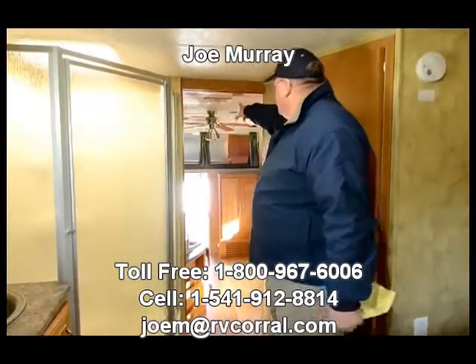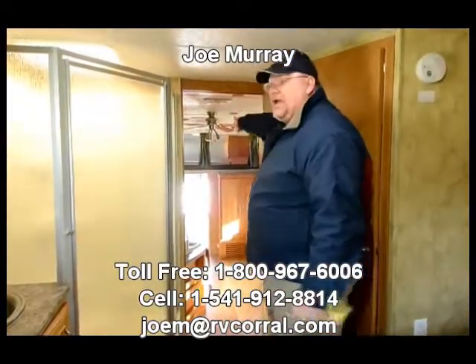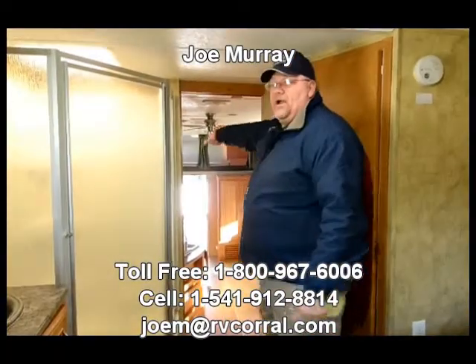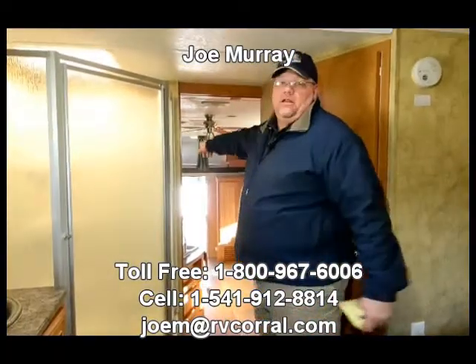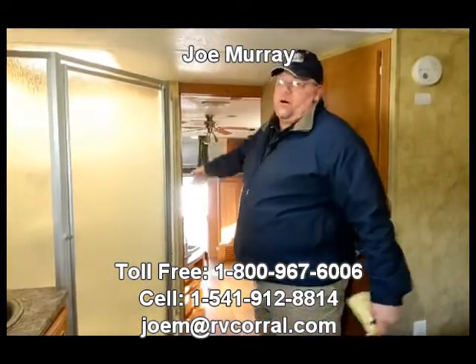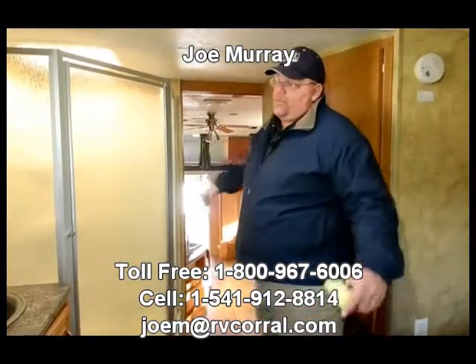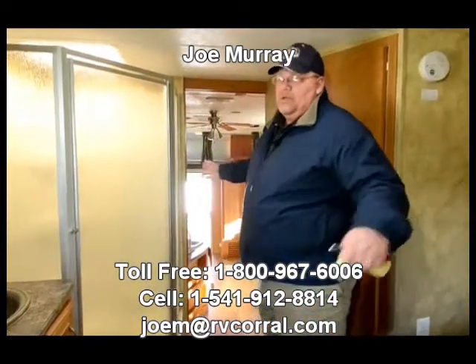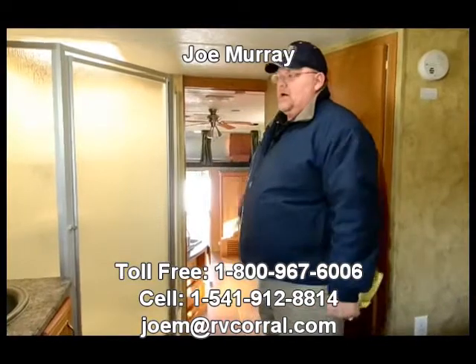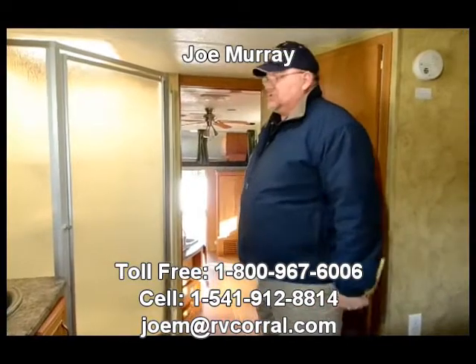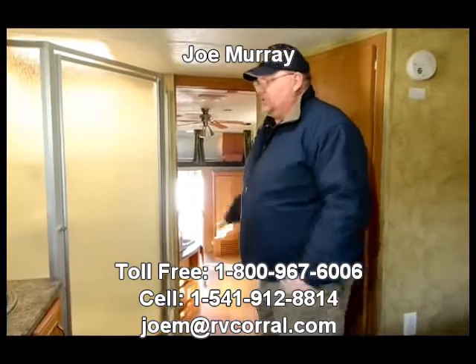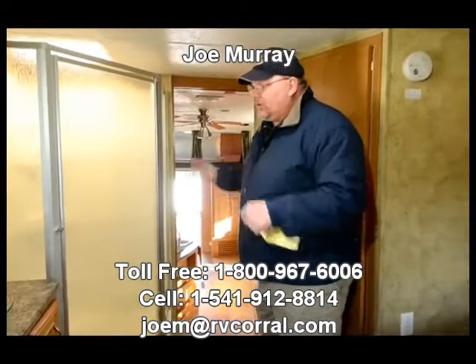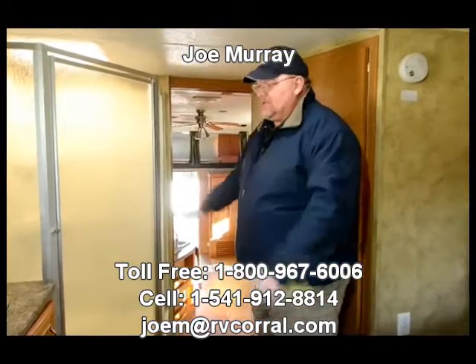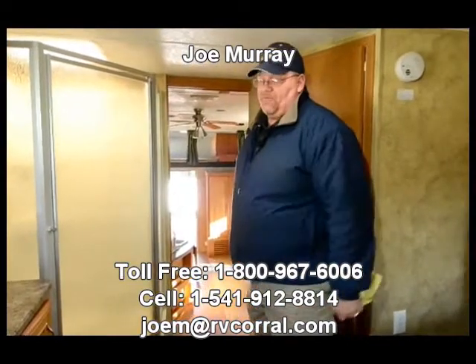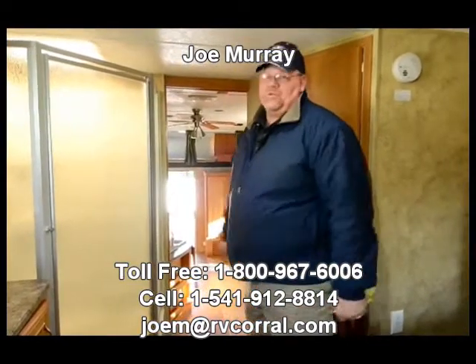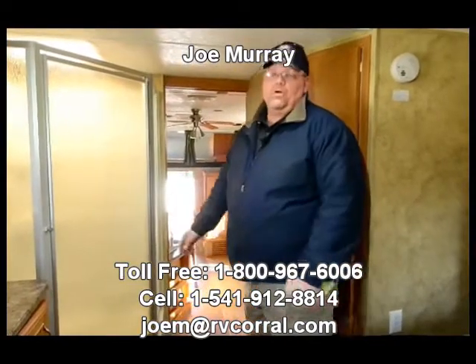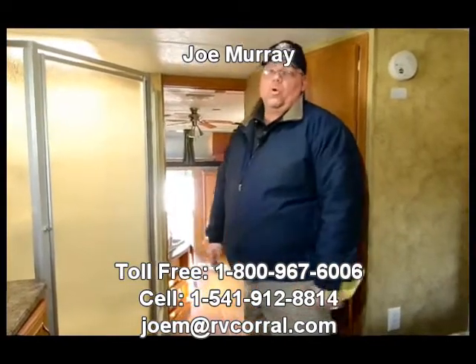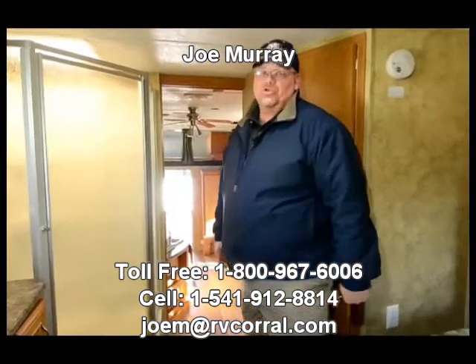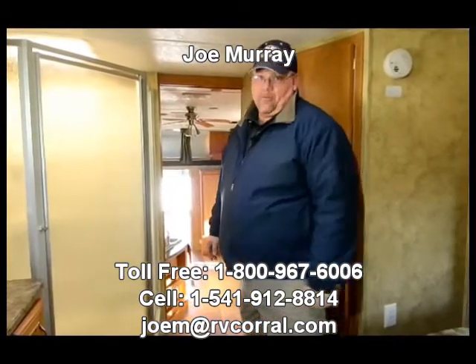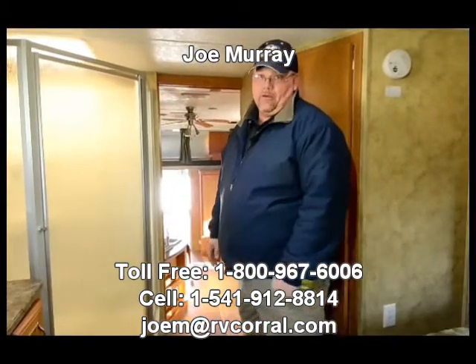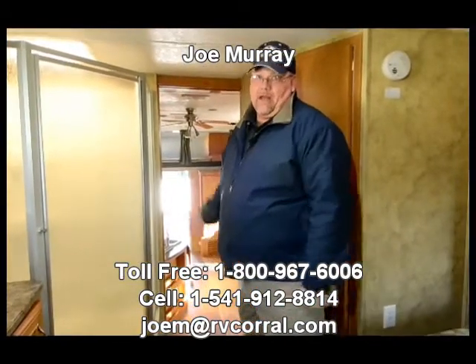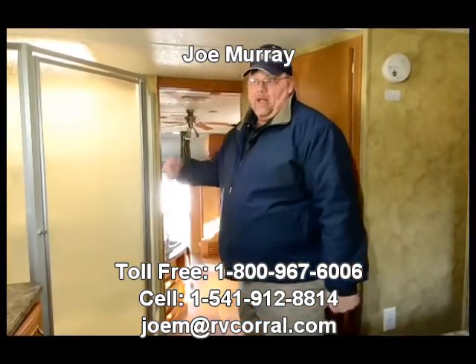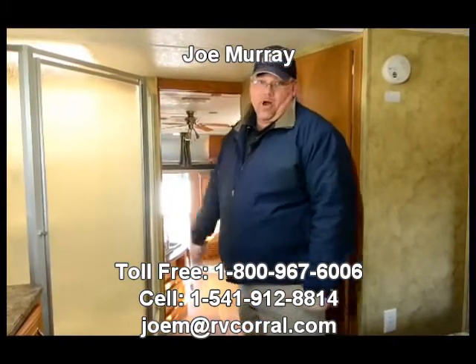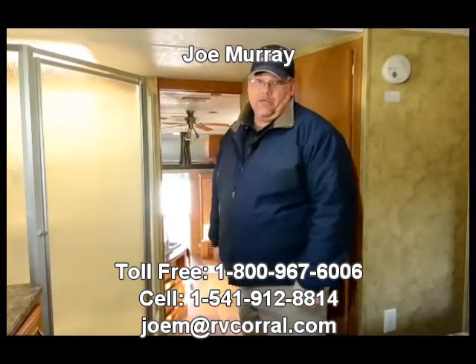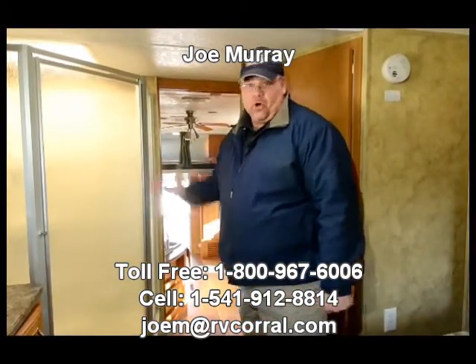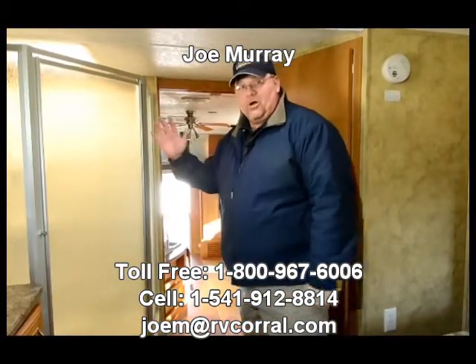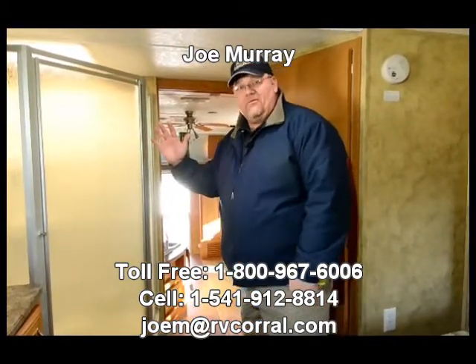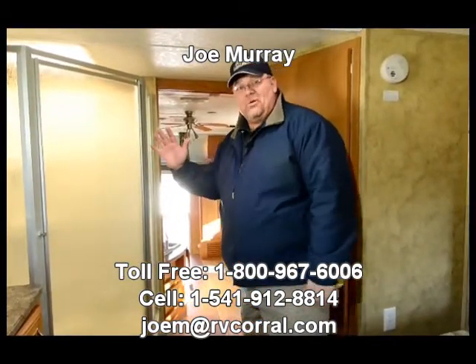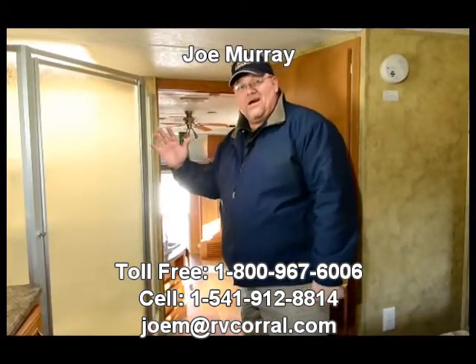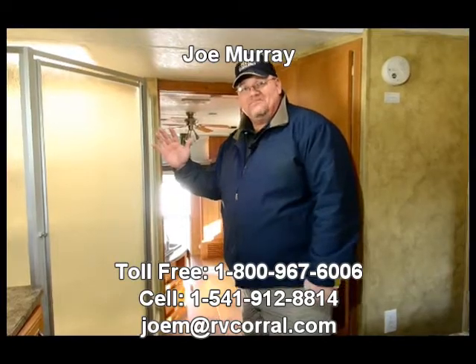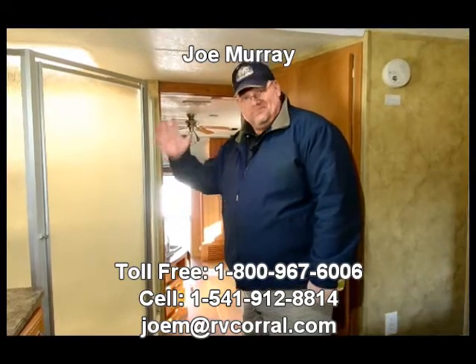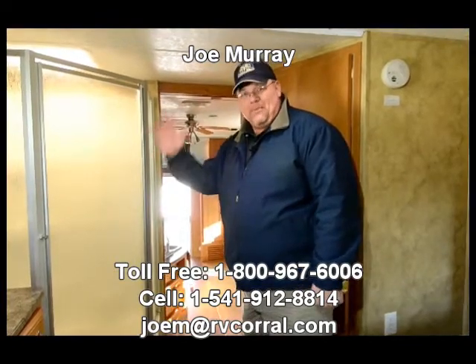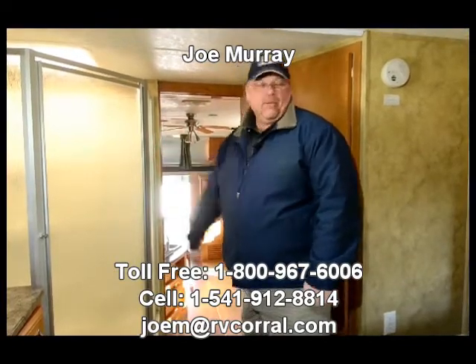It's also got central air and a heat pump, so you are set for this winter or summer. Call me — Joe Murray, RV Corral. Happy camping!